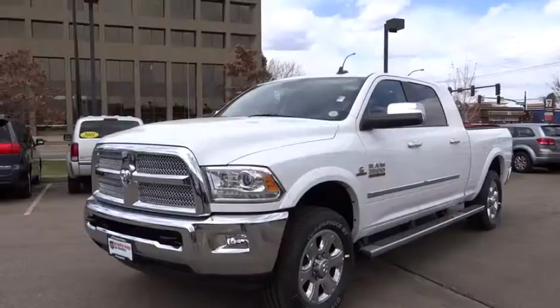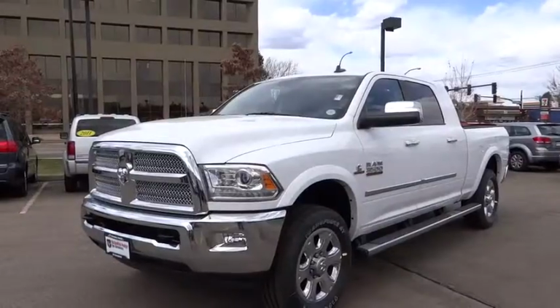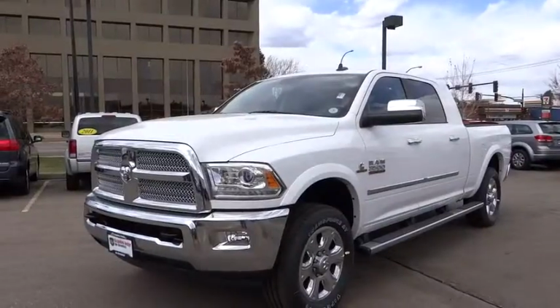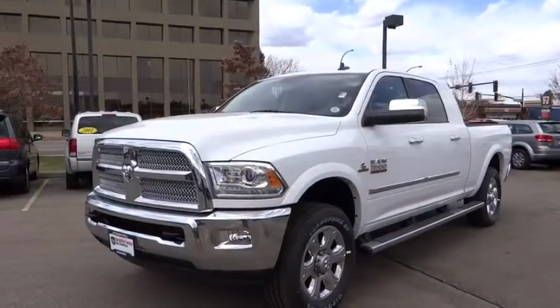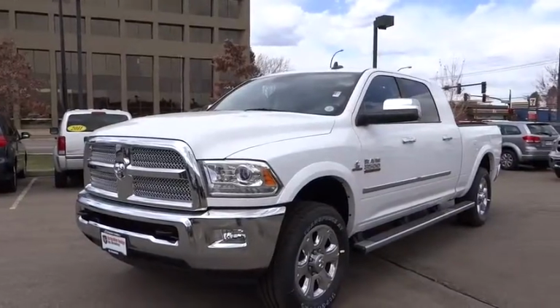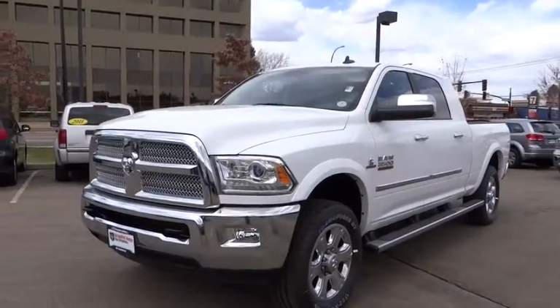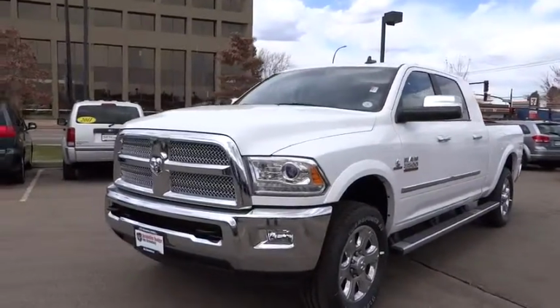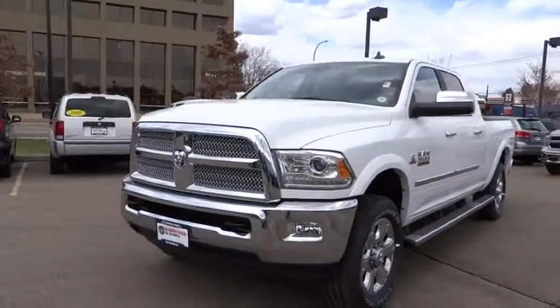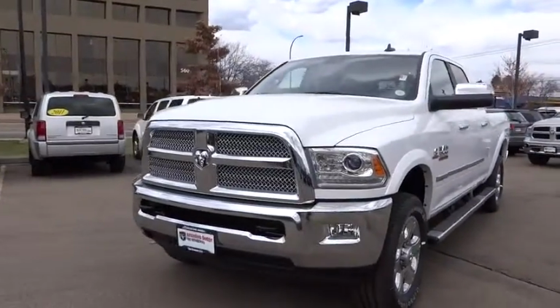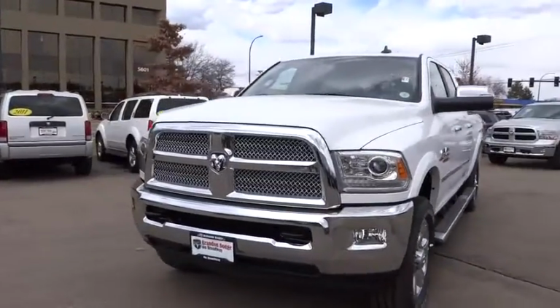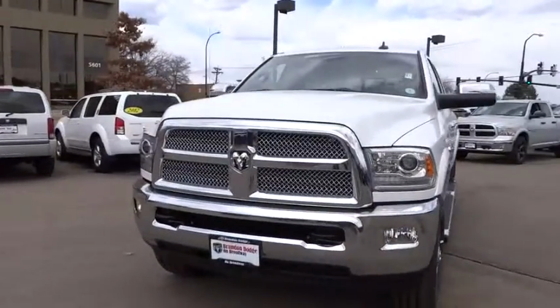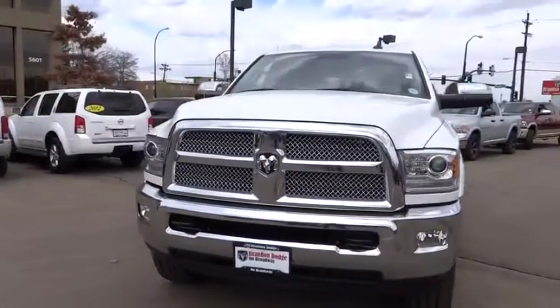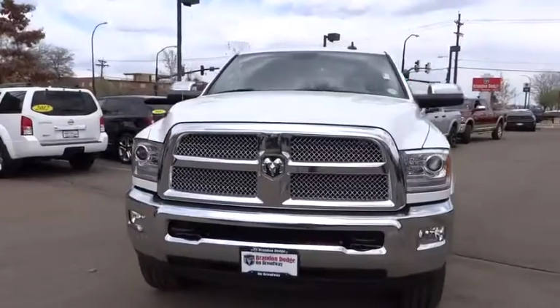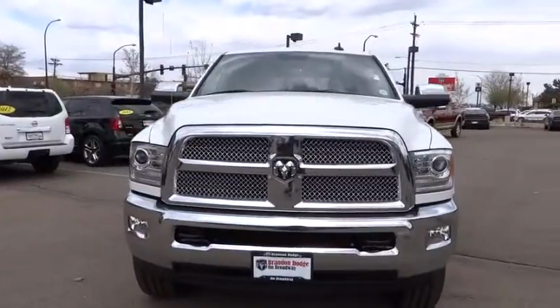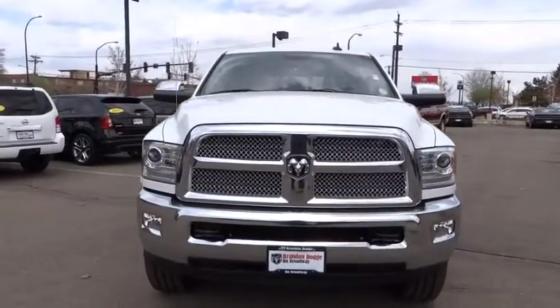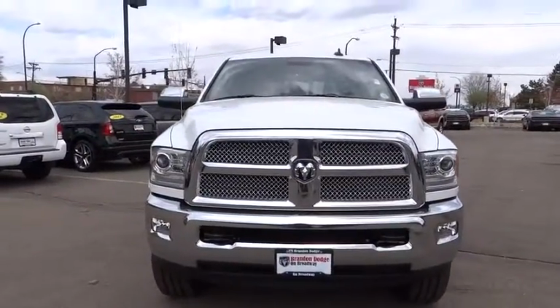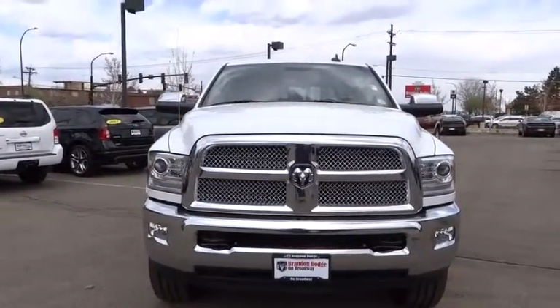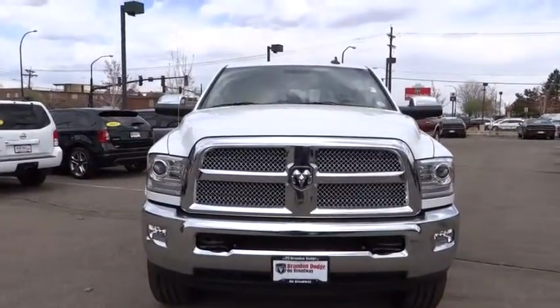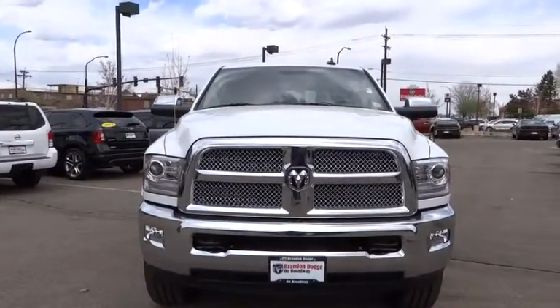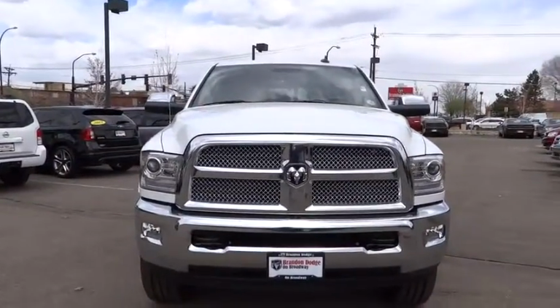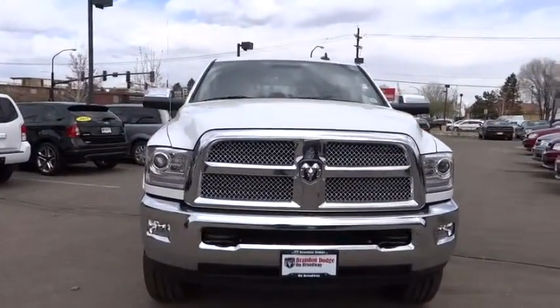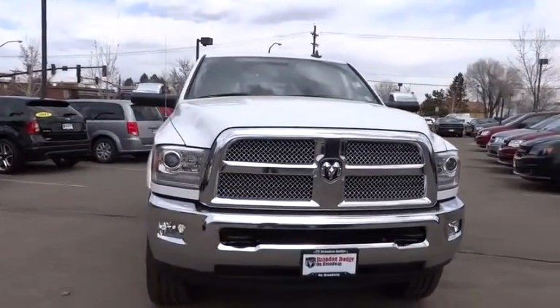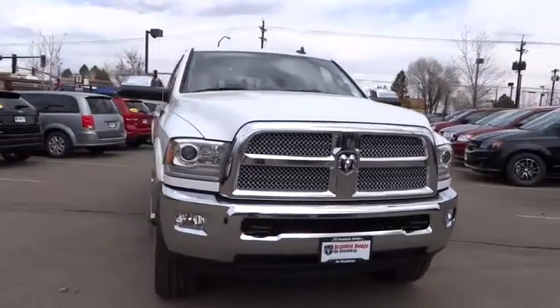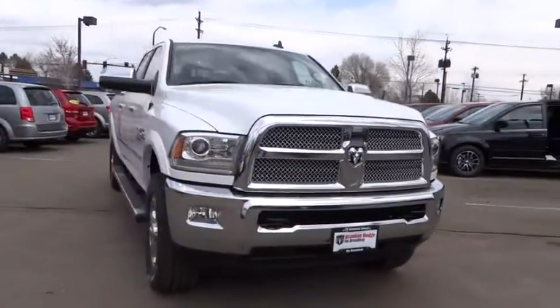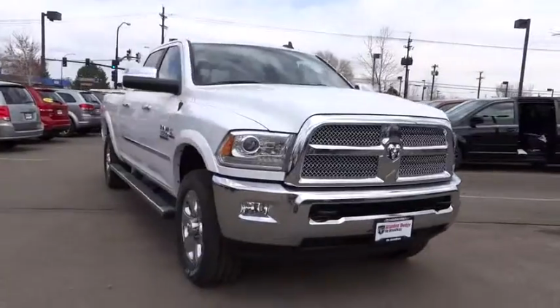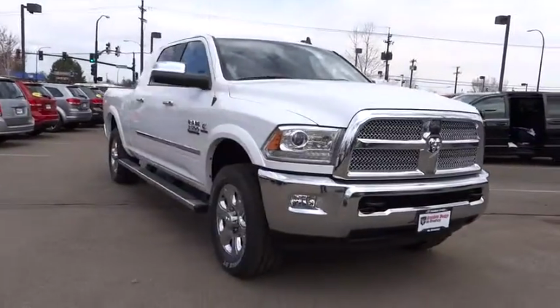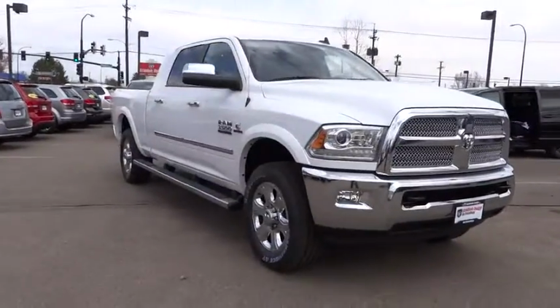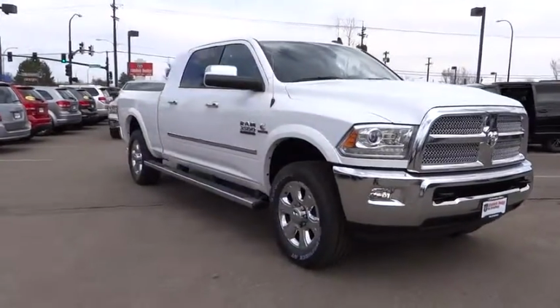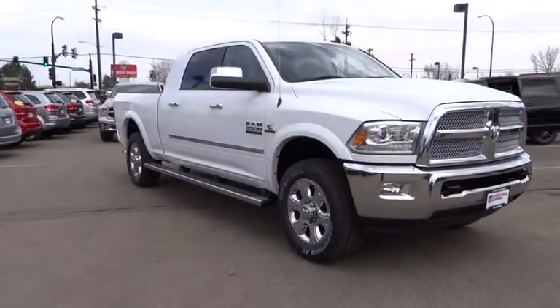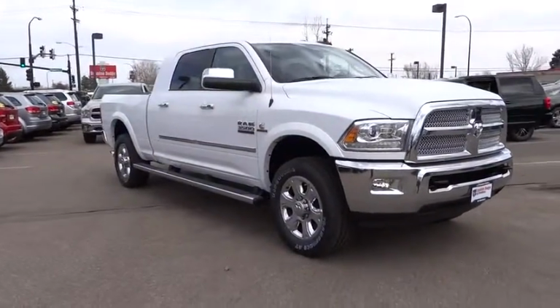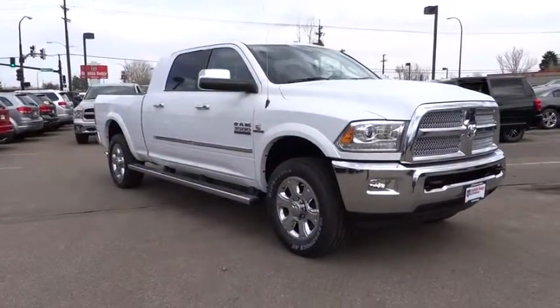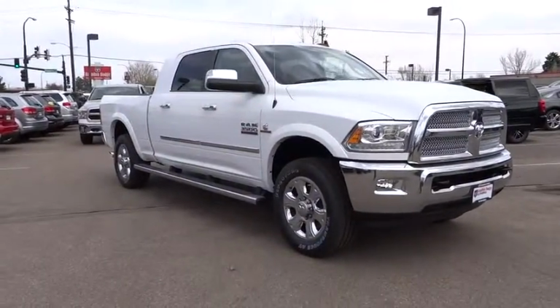2015 Dodge Ram 3500. The Dodge Ram 3500 is a solid option for truck buyers in need of hauling capacity and serious towing. With names like Hemi and Cummins under the hood, there is plenty of muscle to back it up.